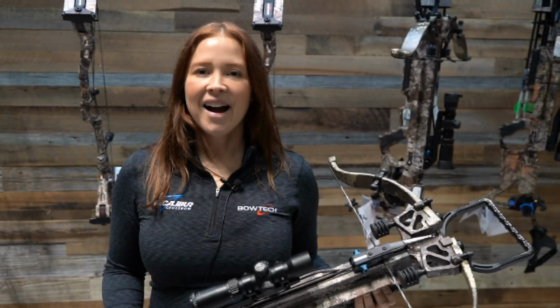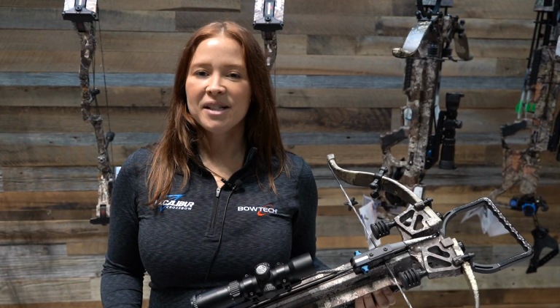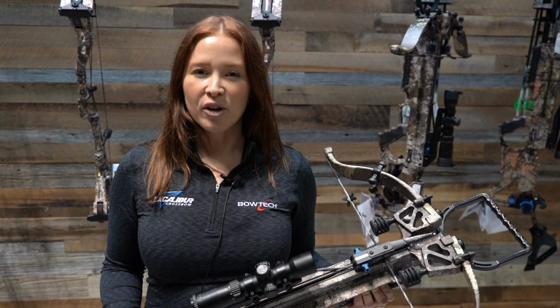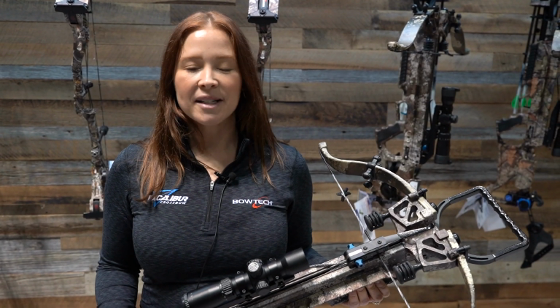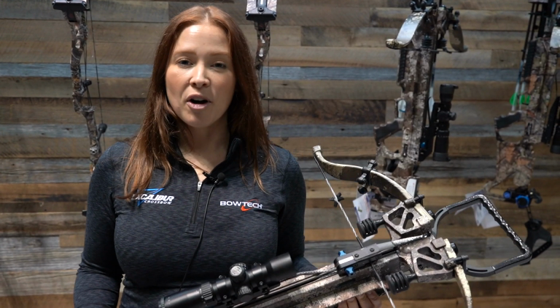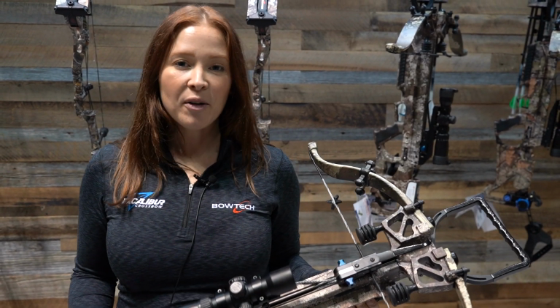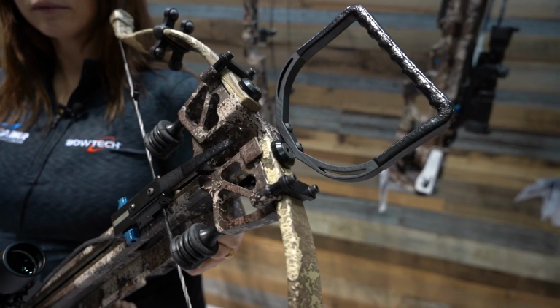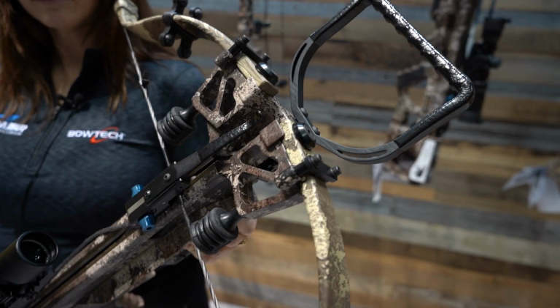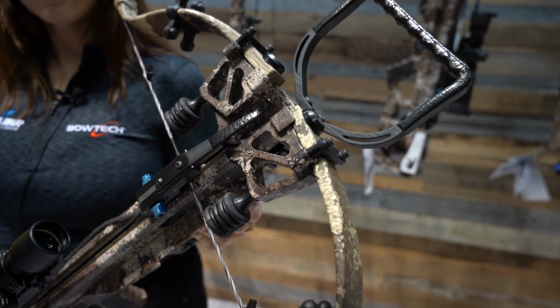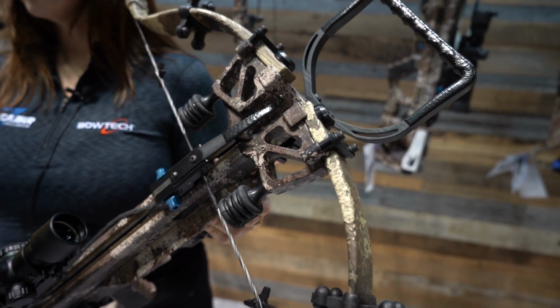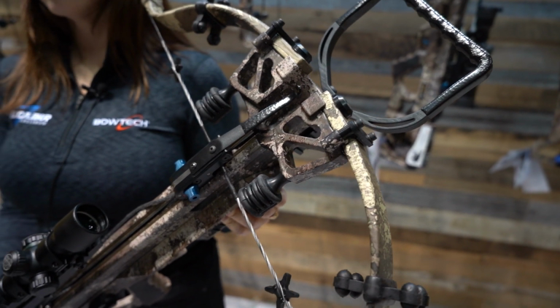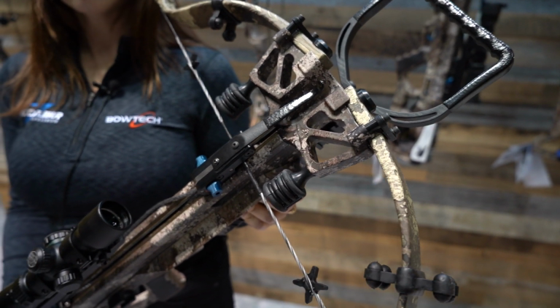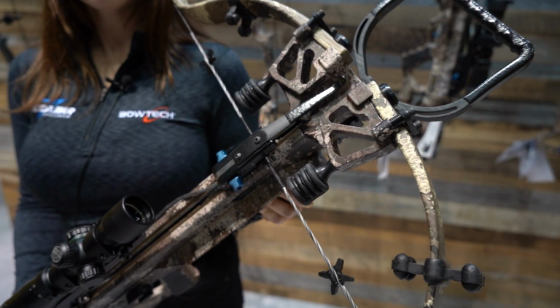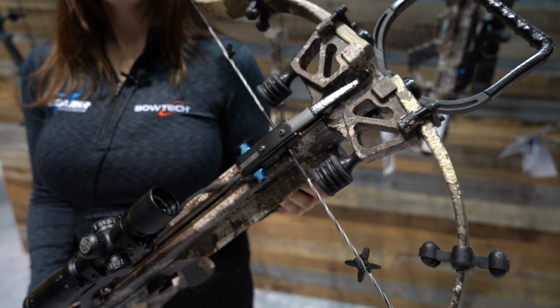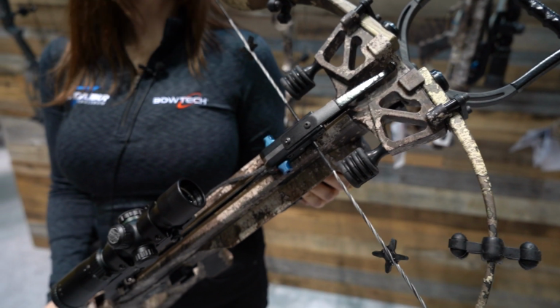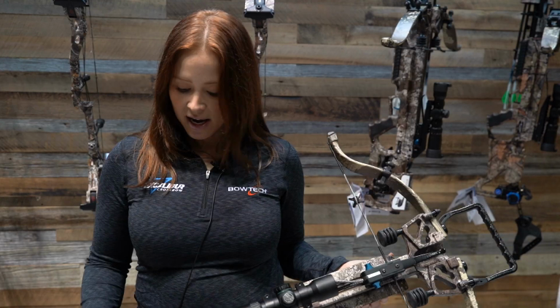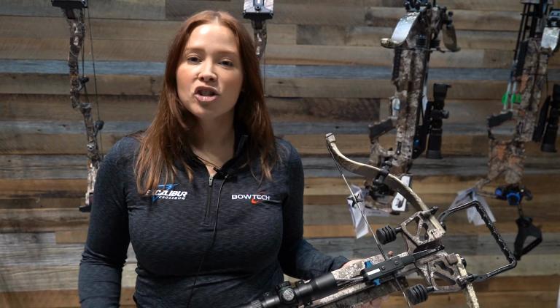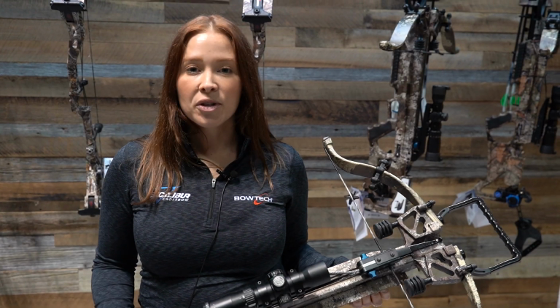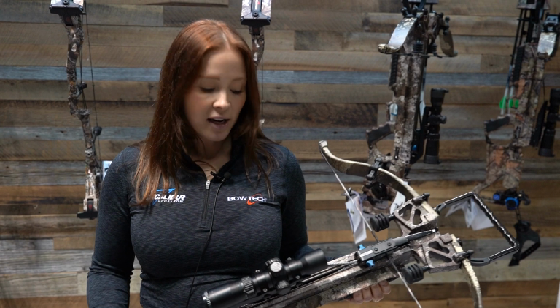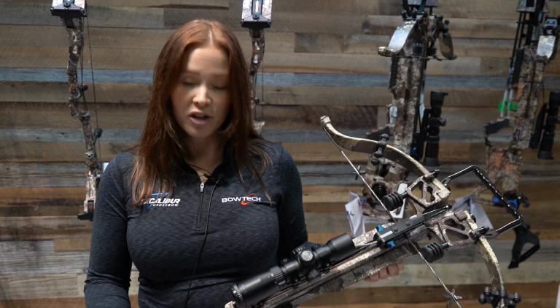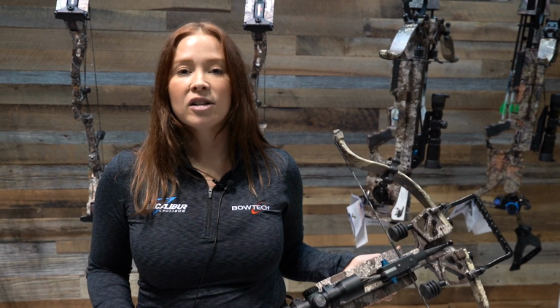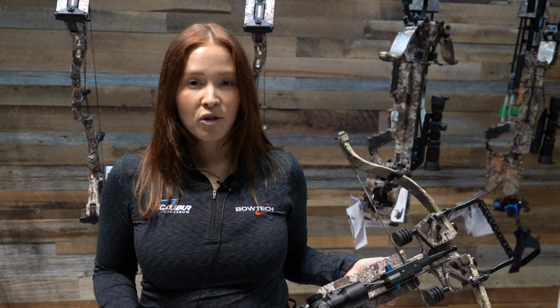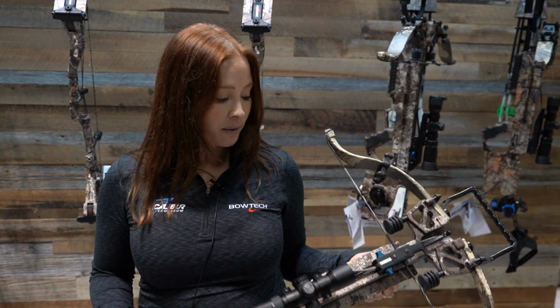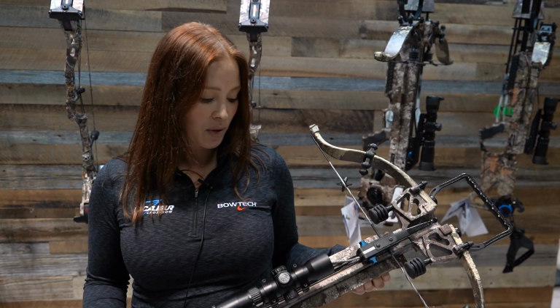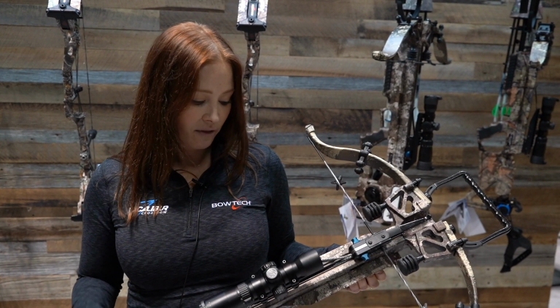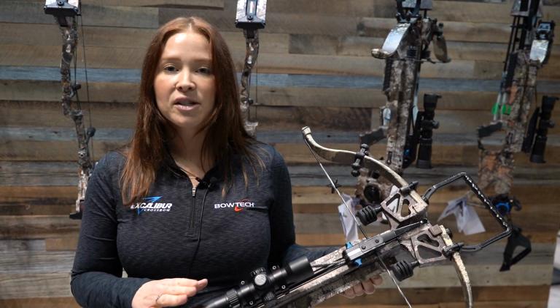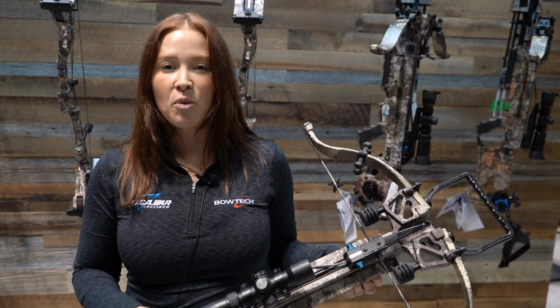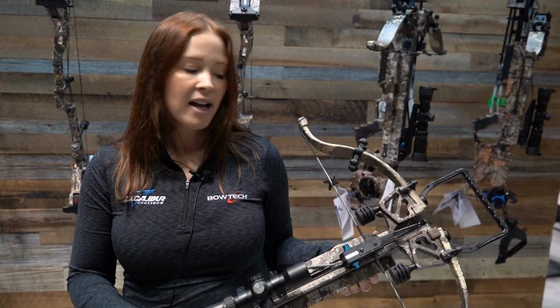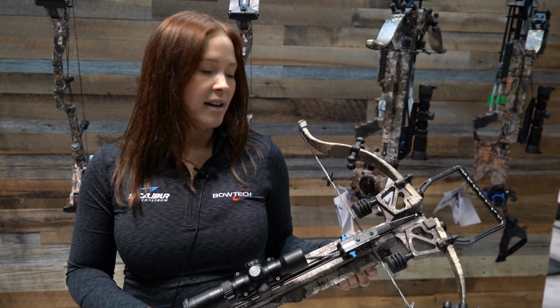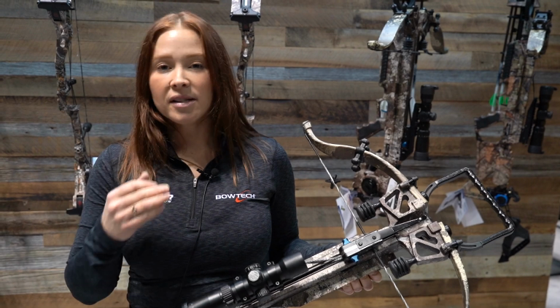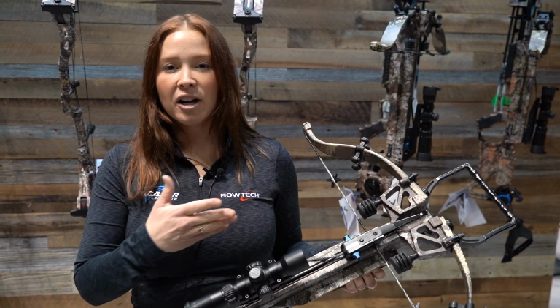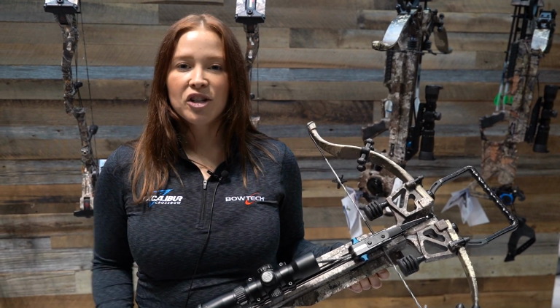I'm Christy McDonald from Excalibur Crossbow. This is the Assassin 400 Takedown from our 2020 Micro Series. It has an adjustable stock, integrated crank, the TAC Zone scope, and Quick Lock technology.